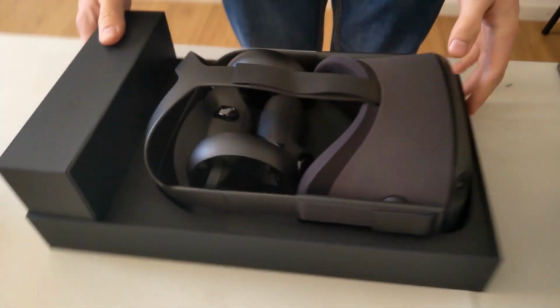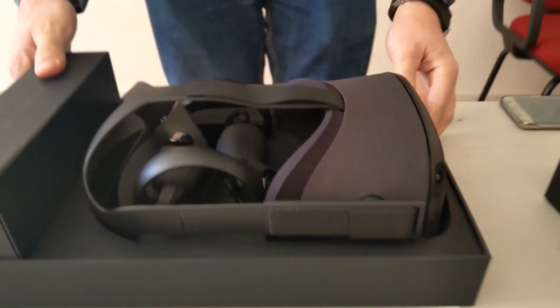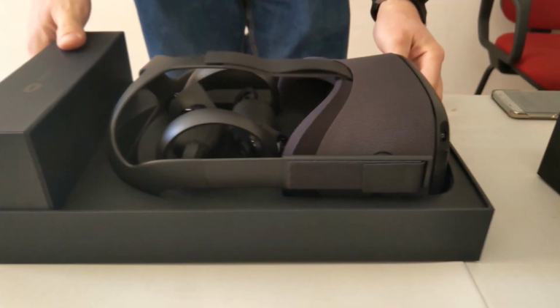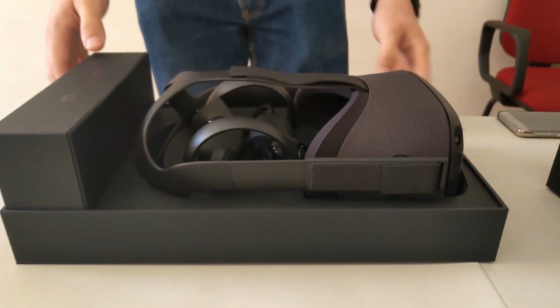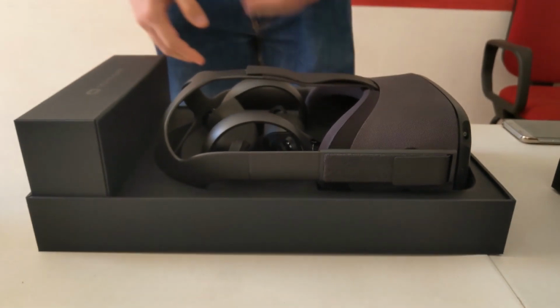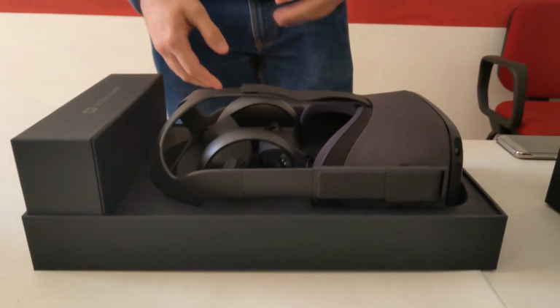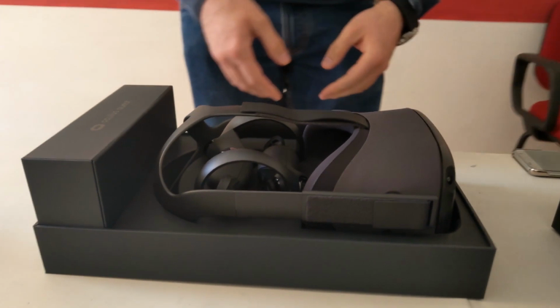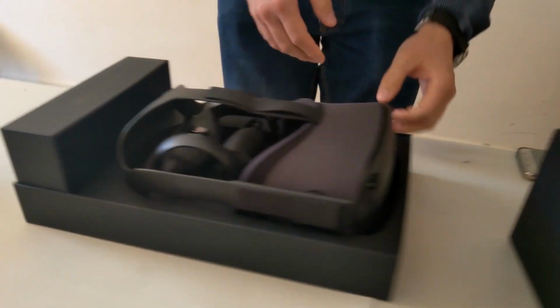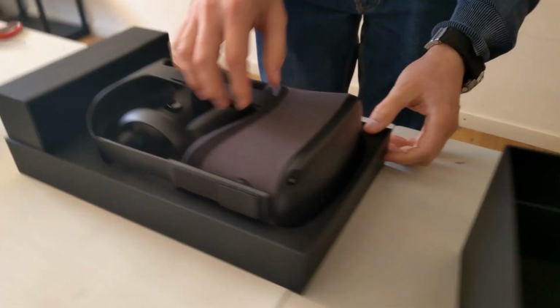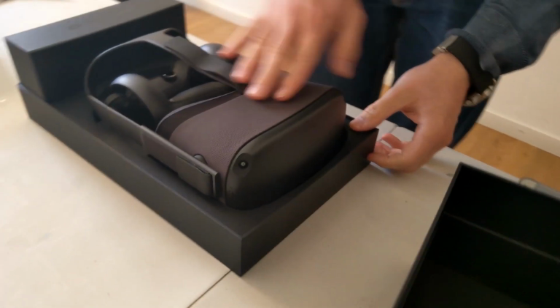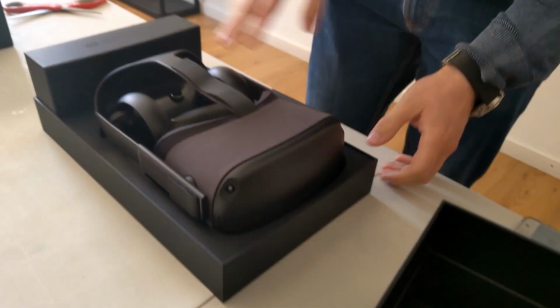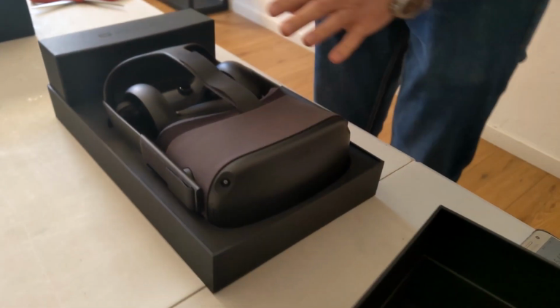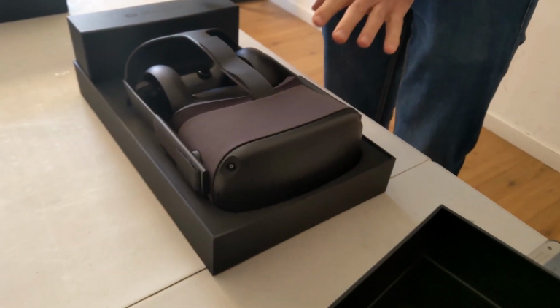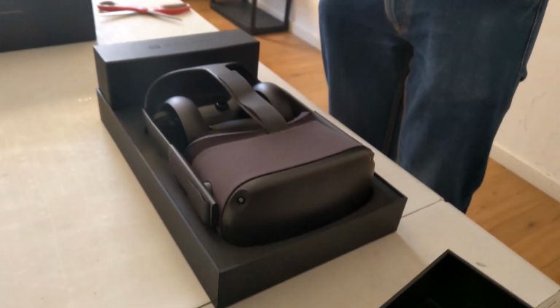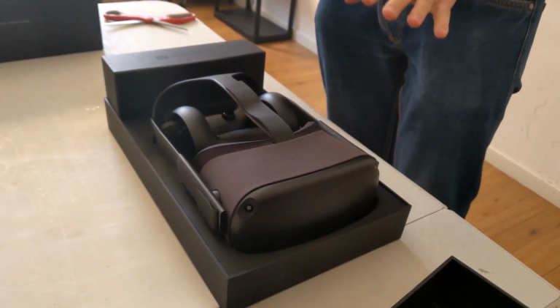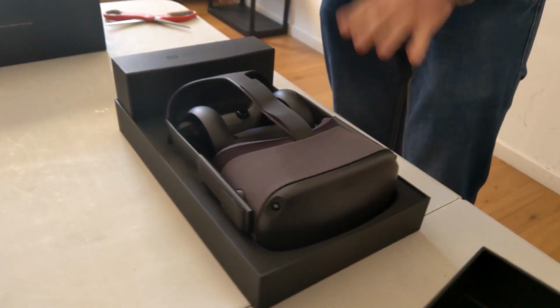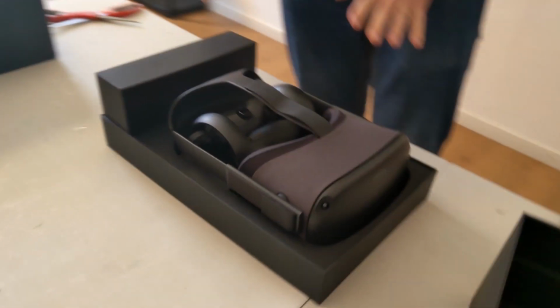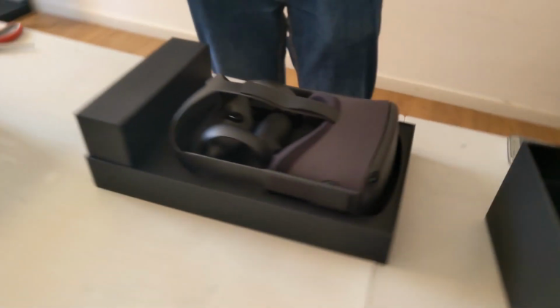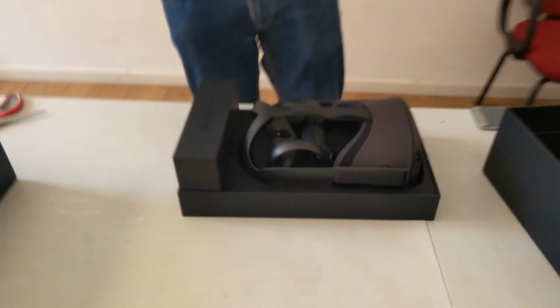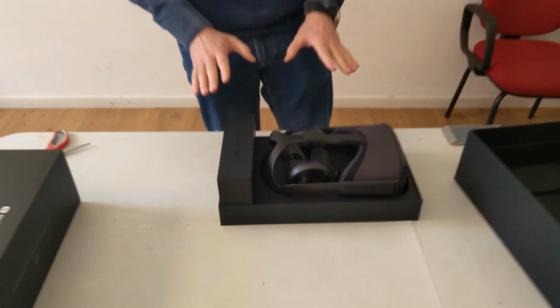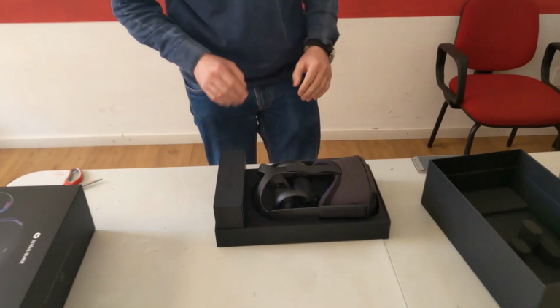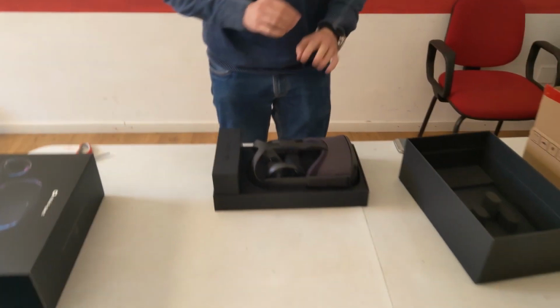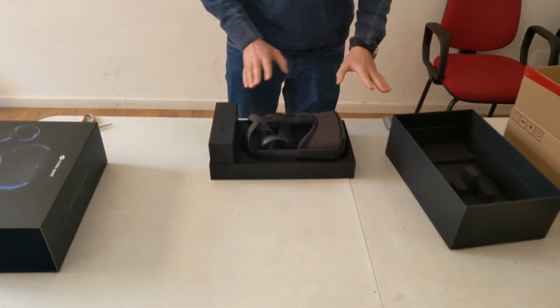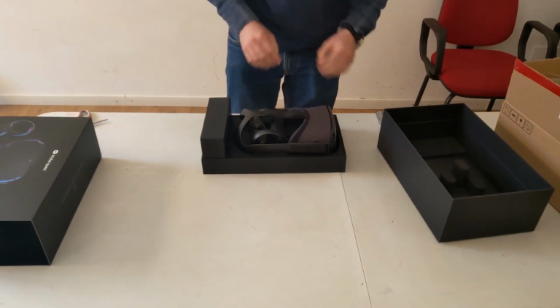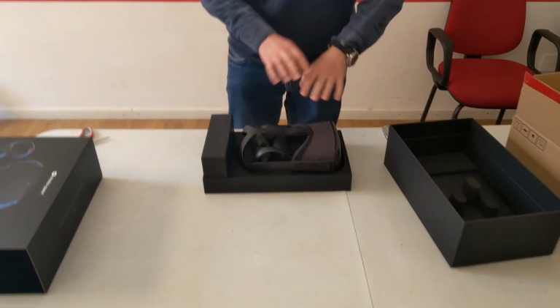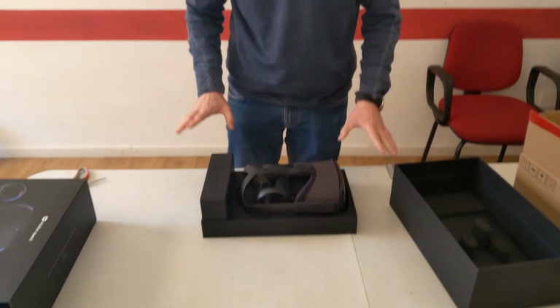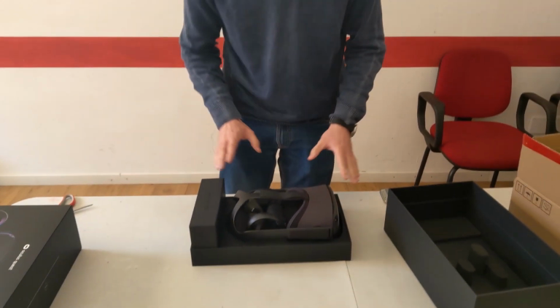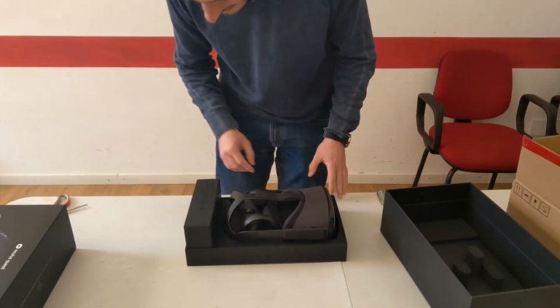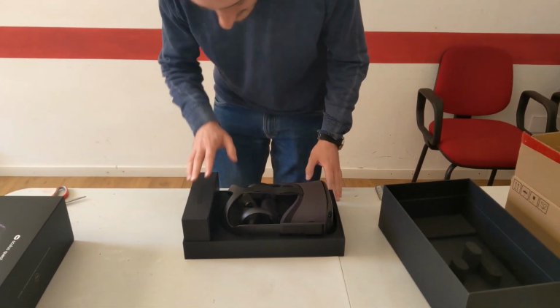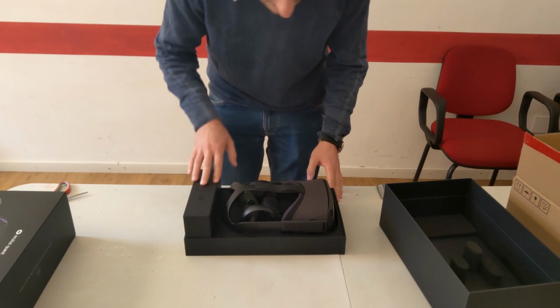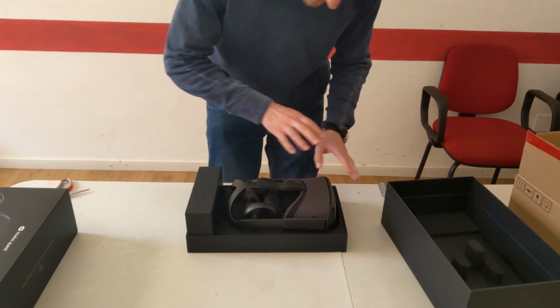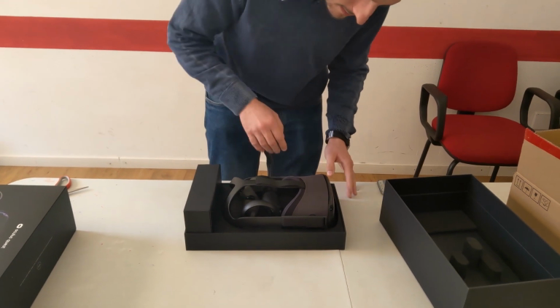There is a smell of chemical substances, it's a bit strong. Here you can see the headset. As always, Oculus has made a fantastic package — very tidy, so black, so very elegant. I love it.